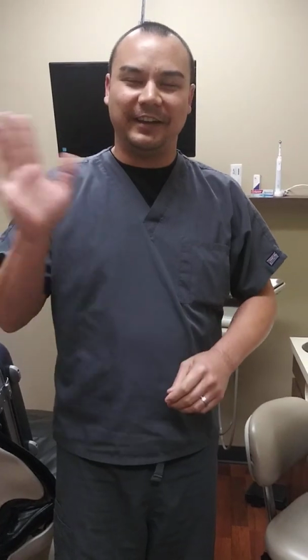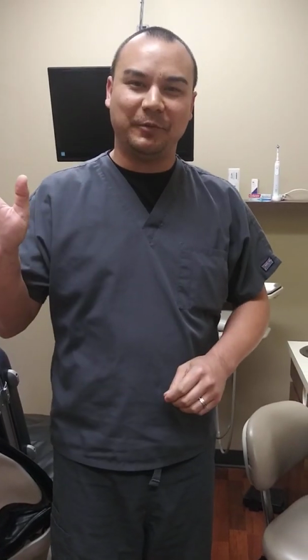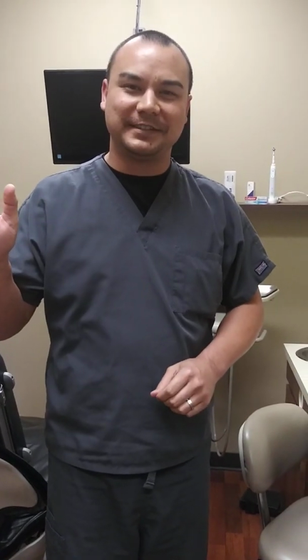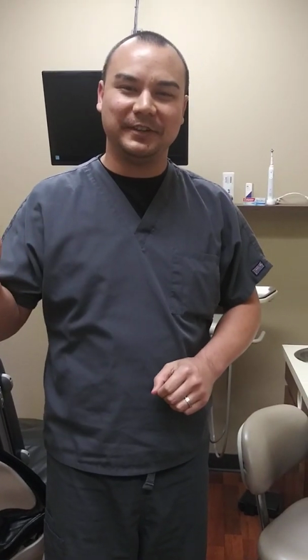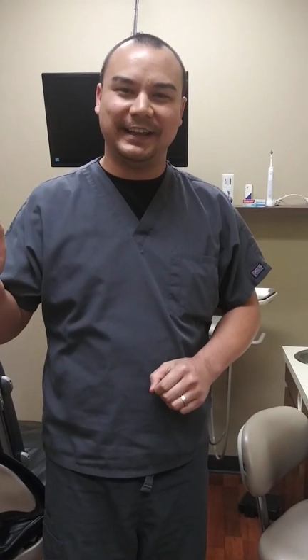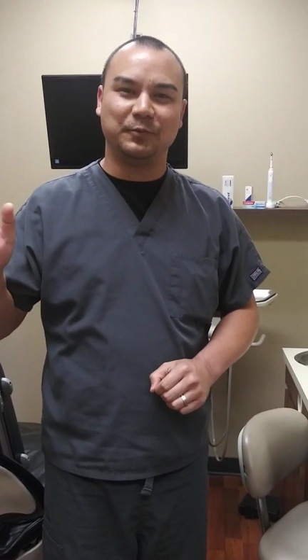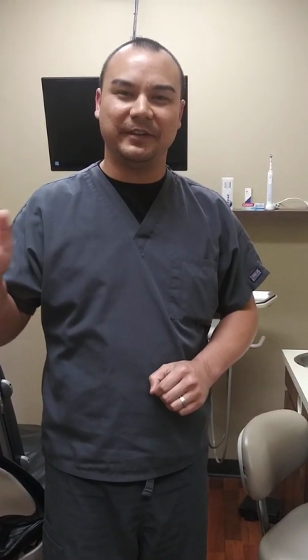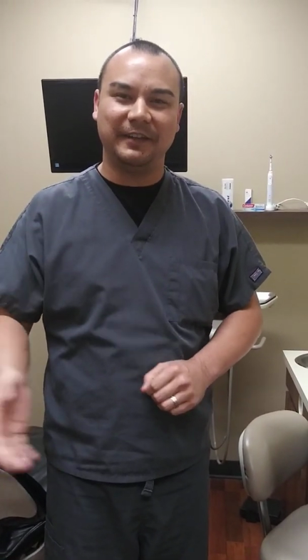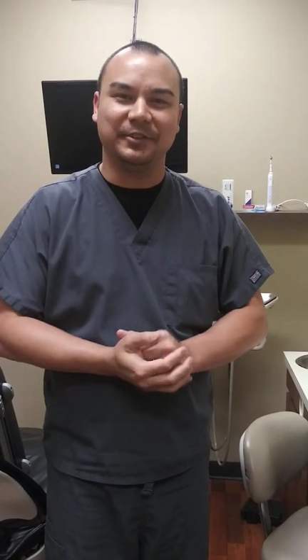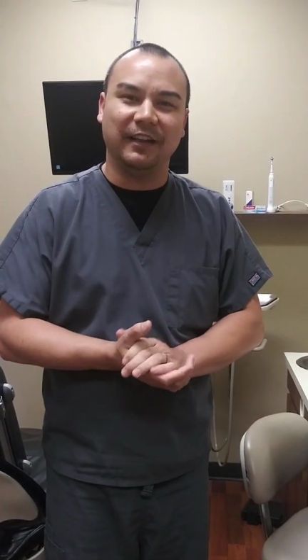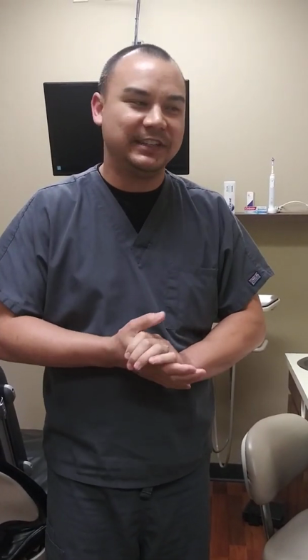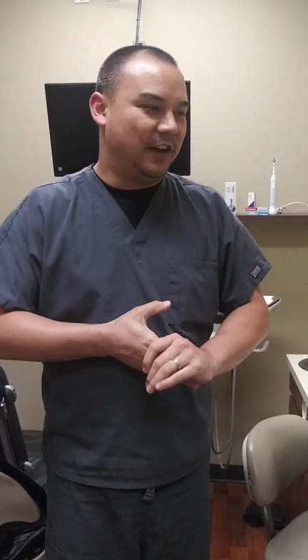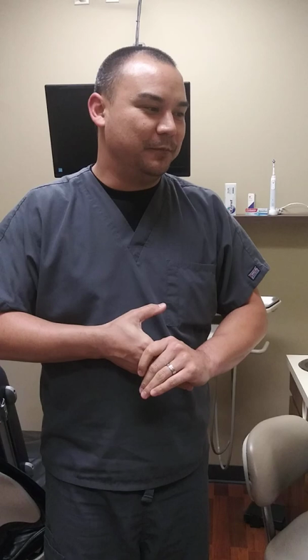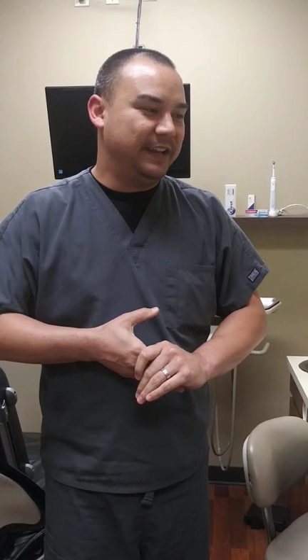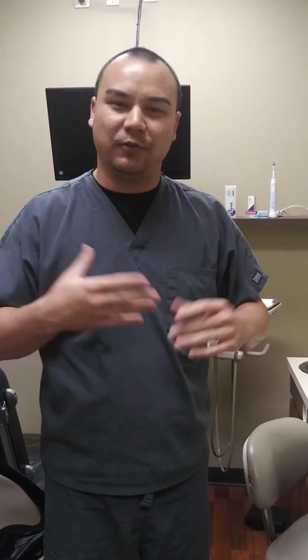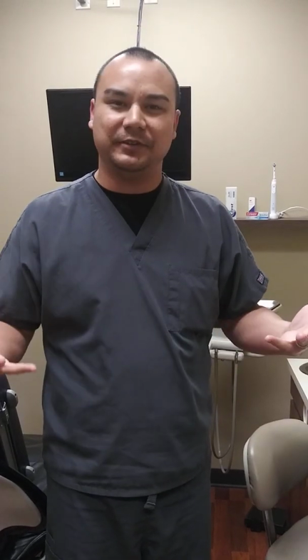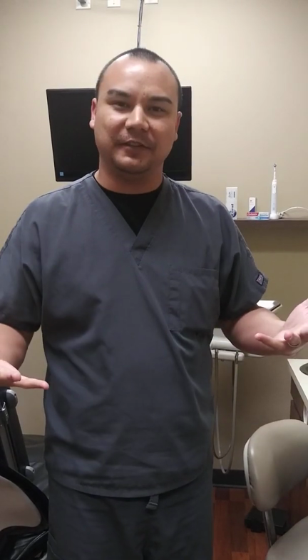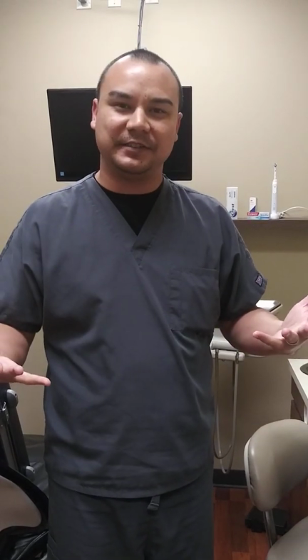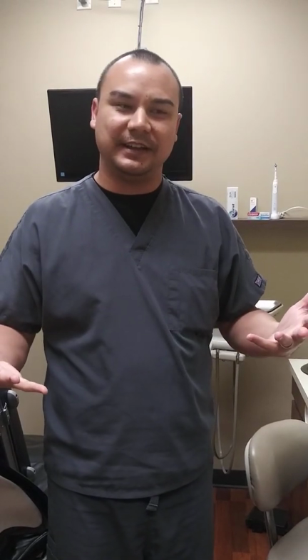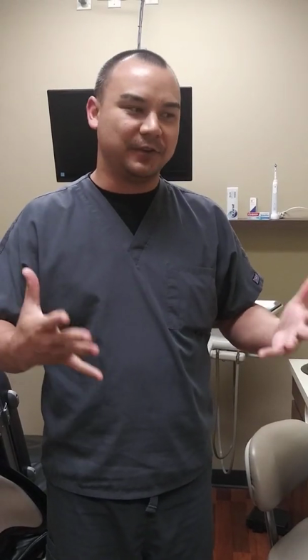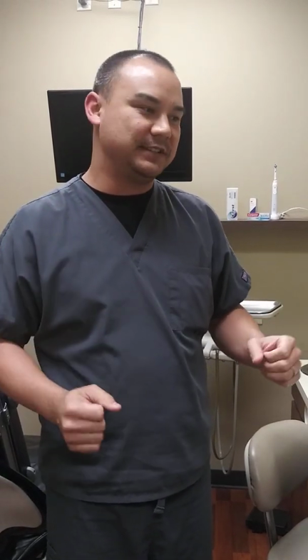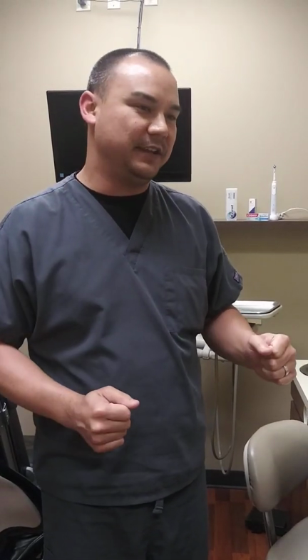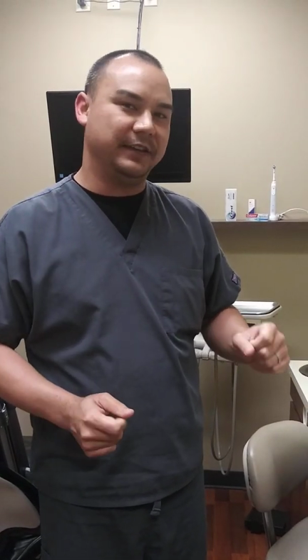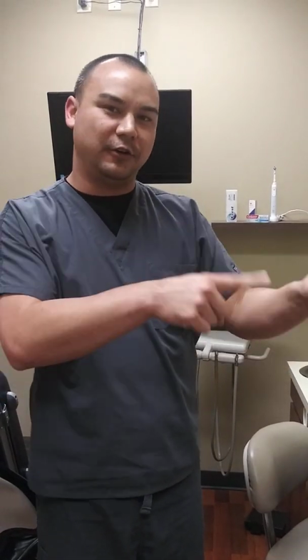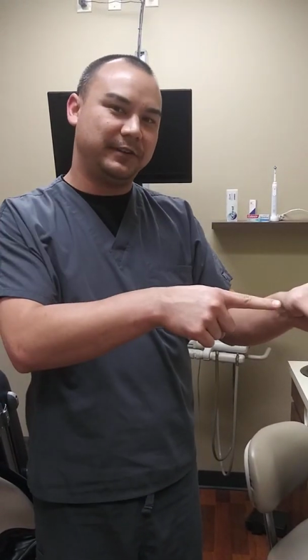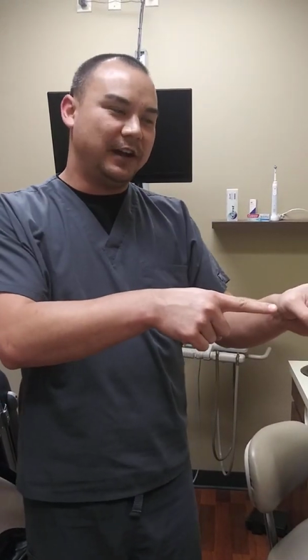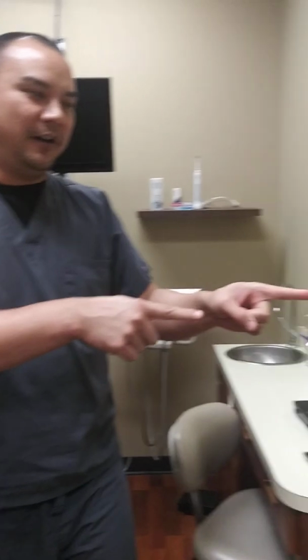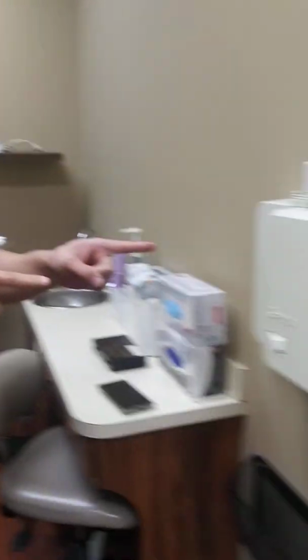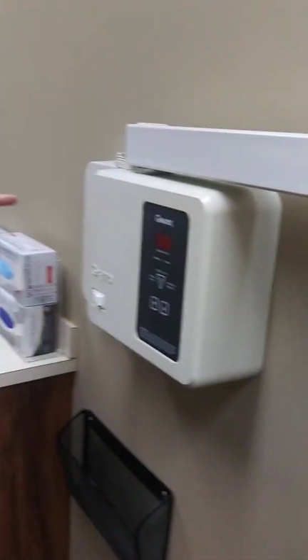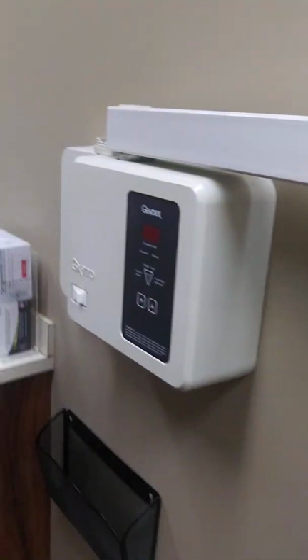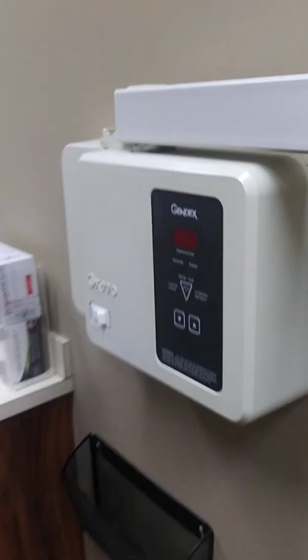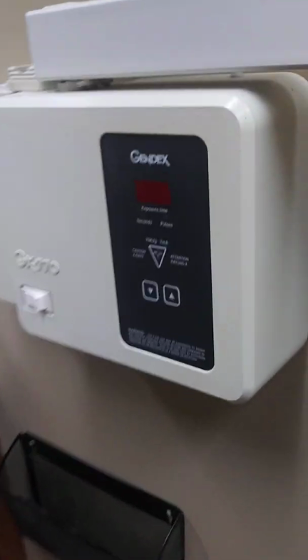Hi everyone, this is for DAS-135, it's dental radiology. We are going to be doing a couple of videos today. This first one is going to be on the control panel on the radiographic instrument here.